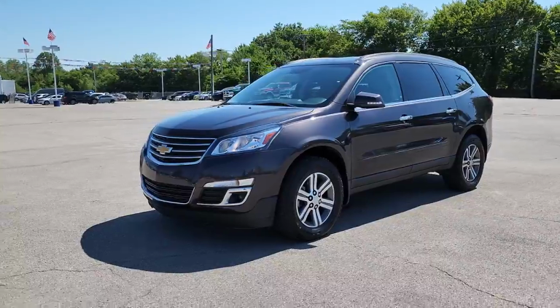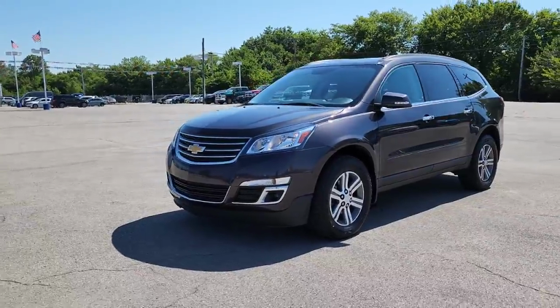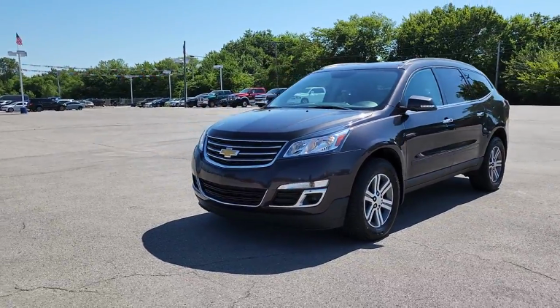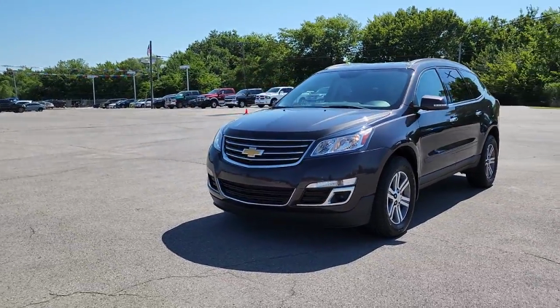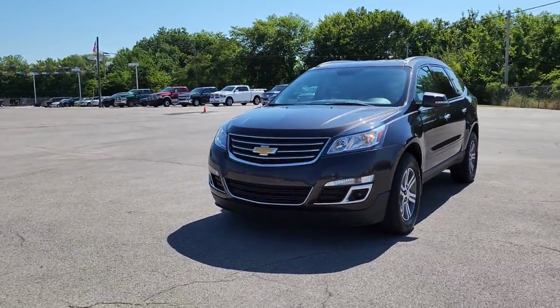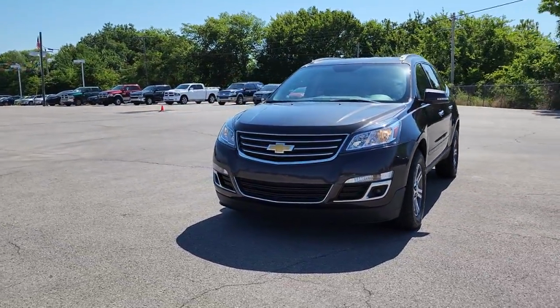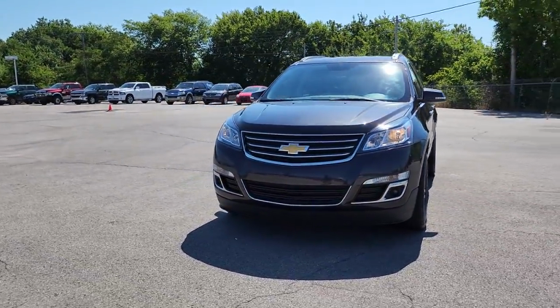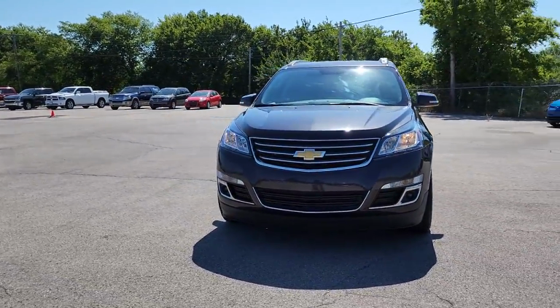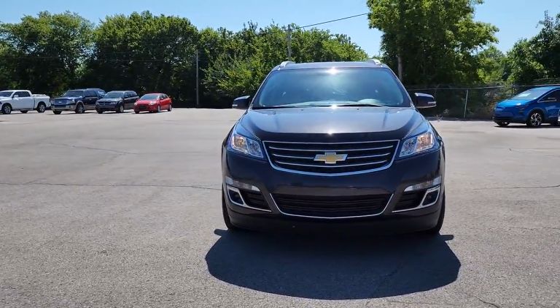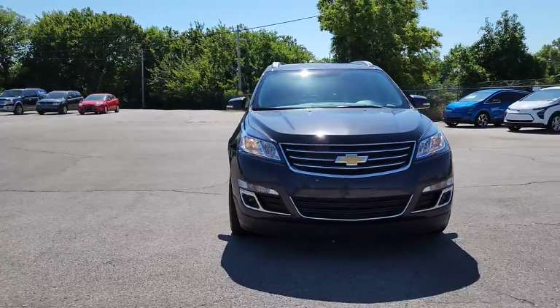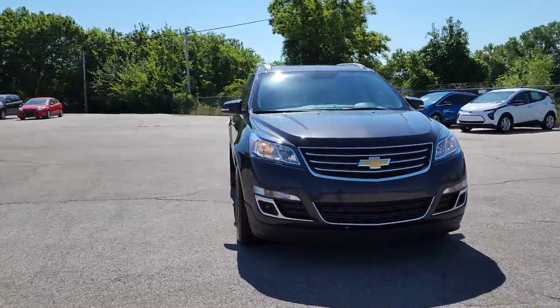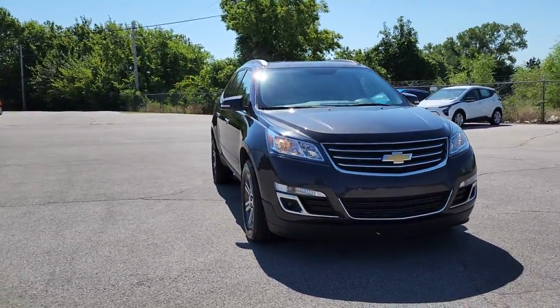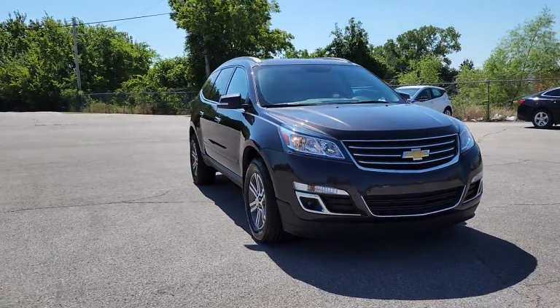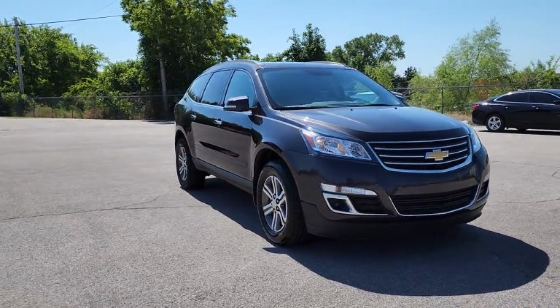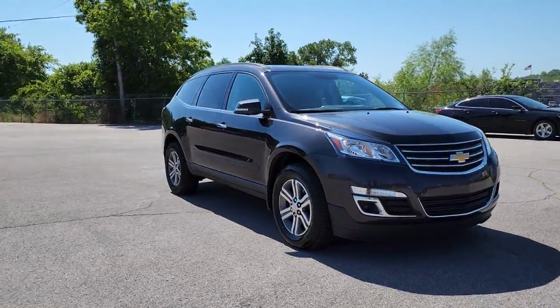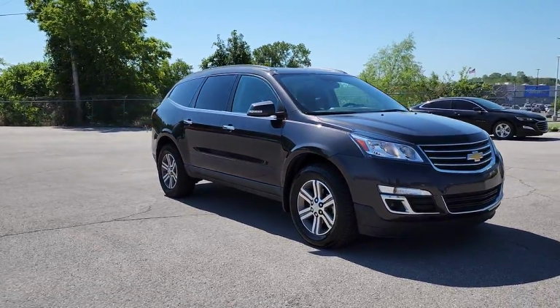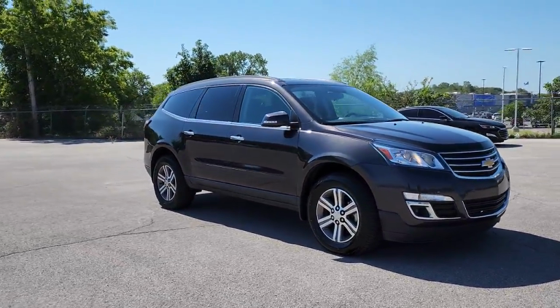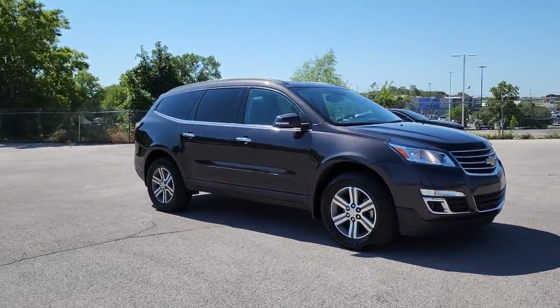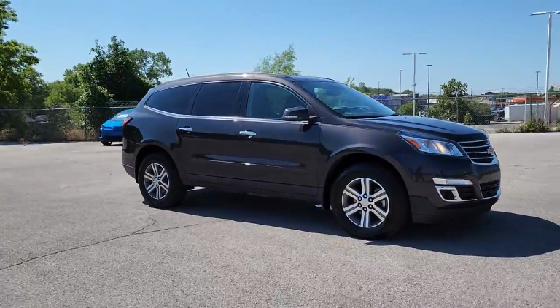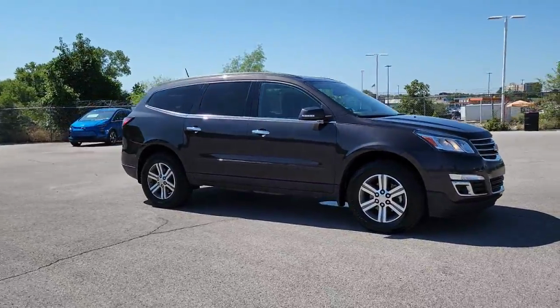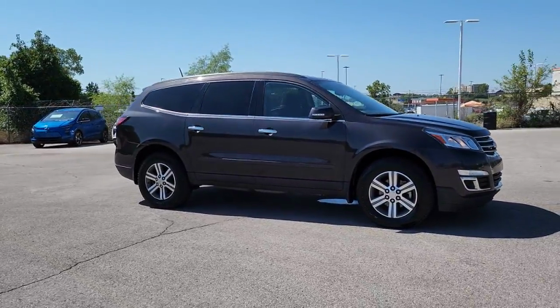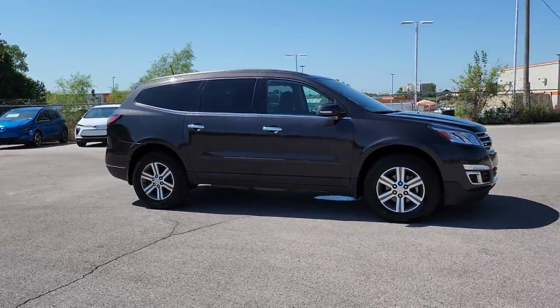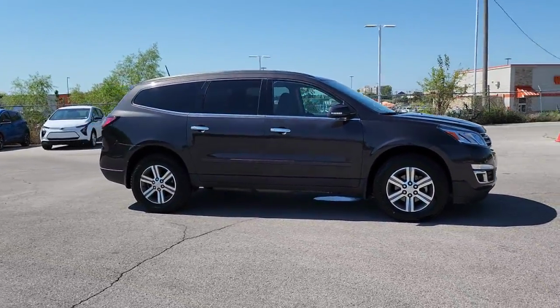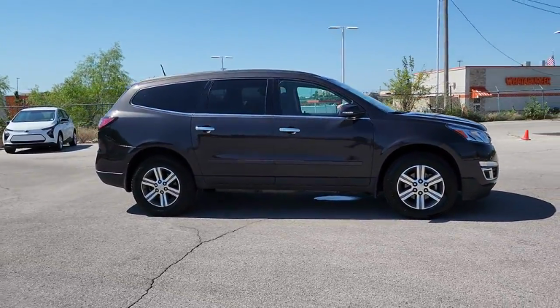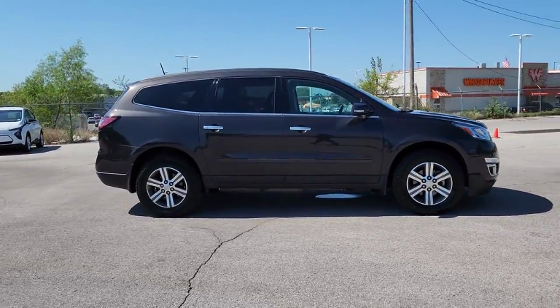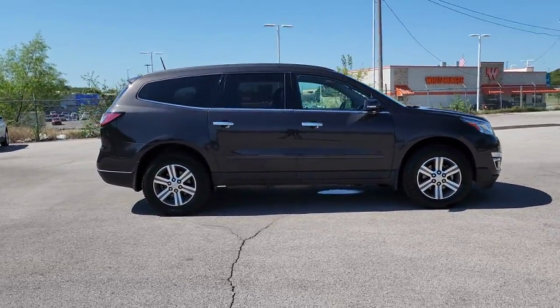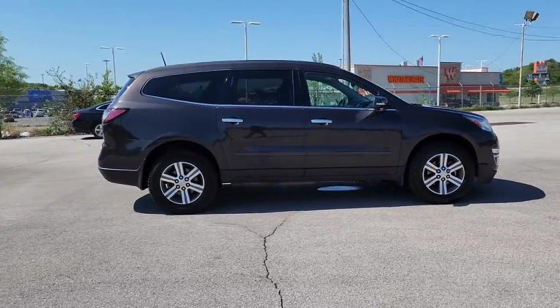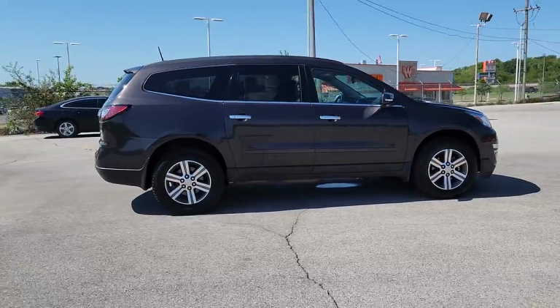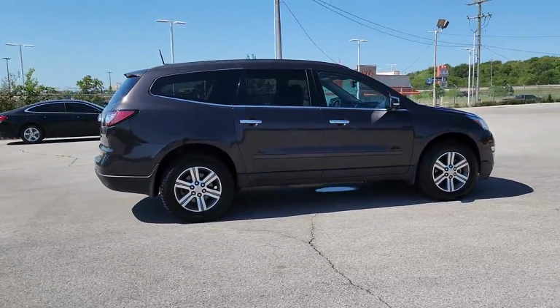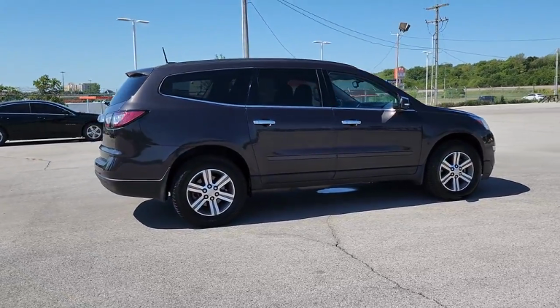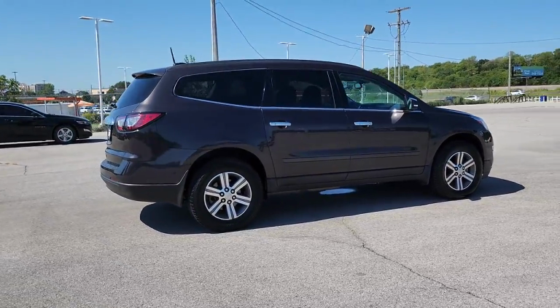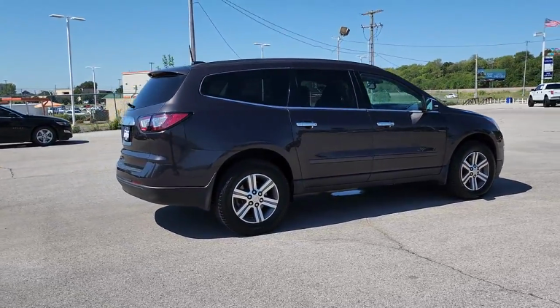You will love the features of this 2017 Chevrolet Traverse. This vehicle still has fewer than 50,000 miles on the clock, so it won't last long. The Traverse delivers all-weather capability, sleek styling, and a spacious and quiet interior.